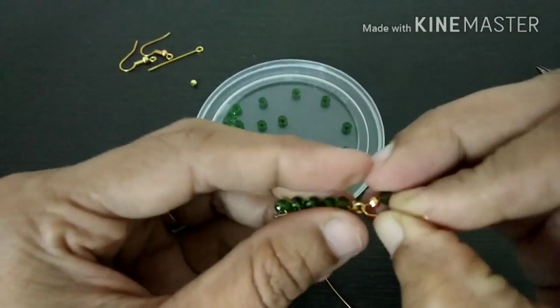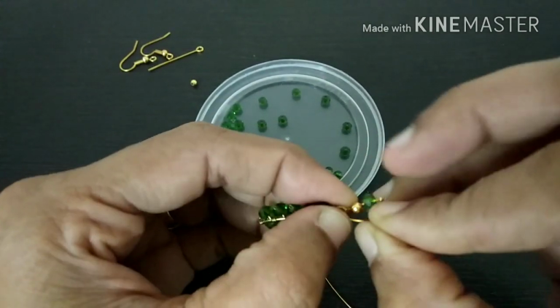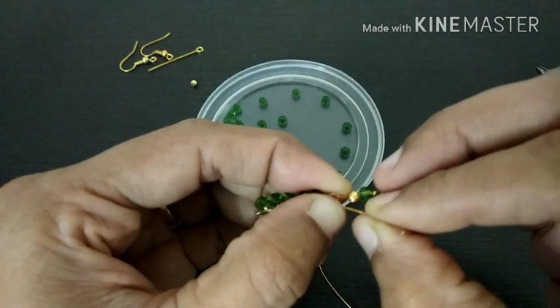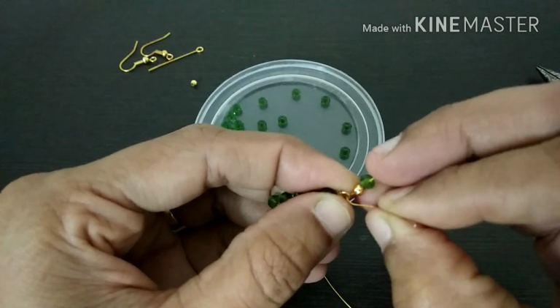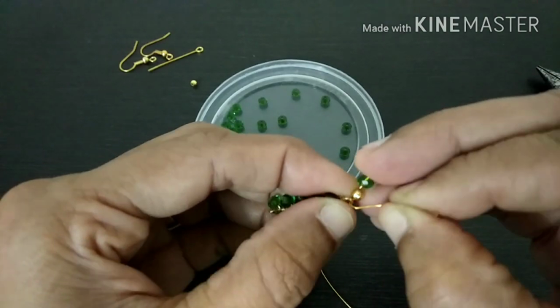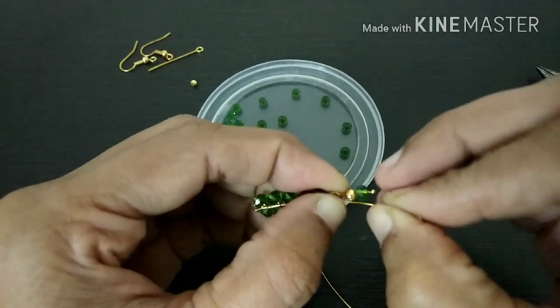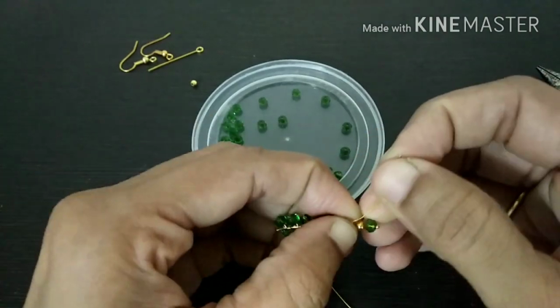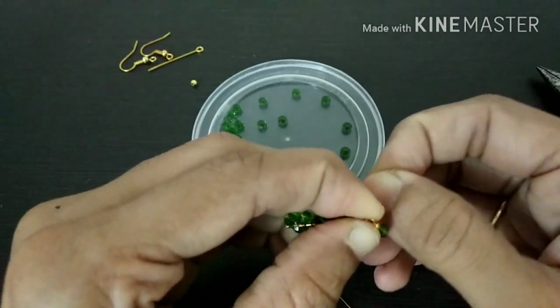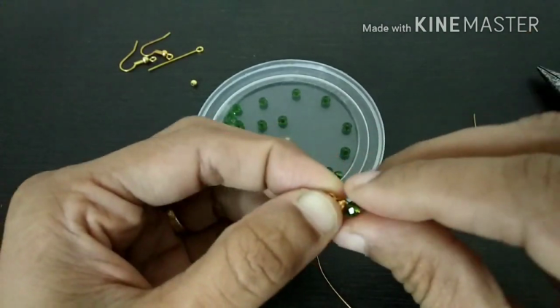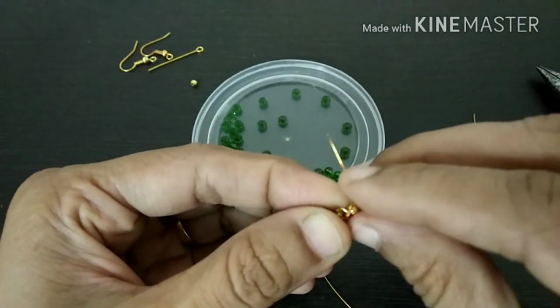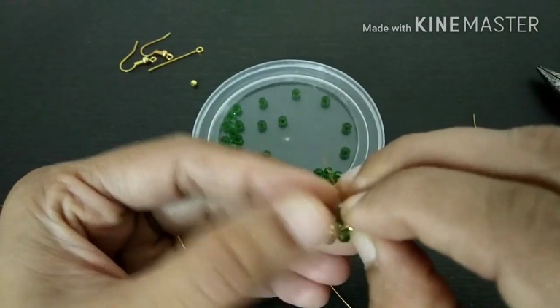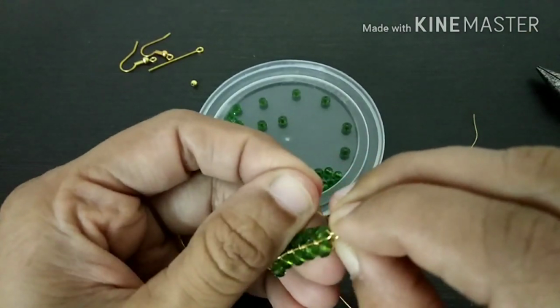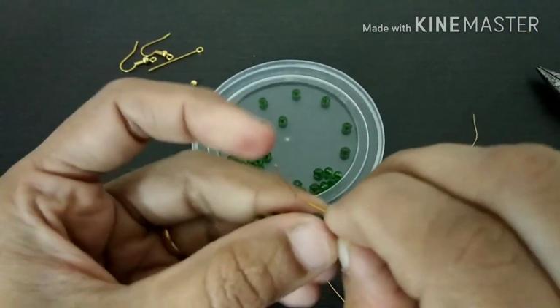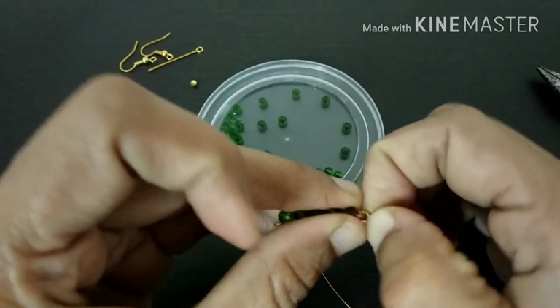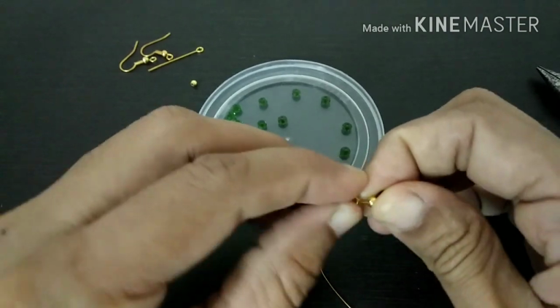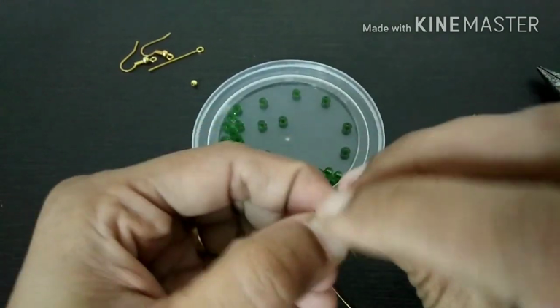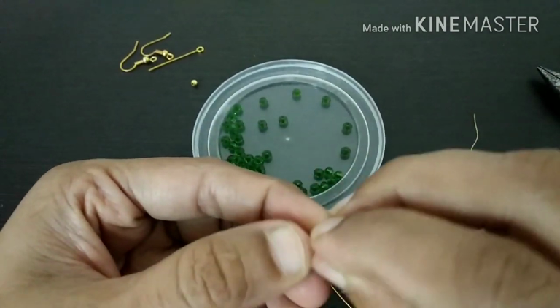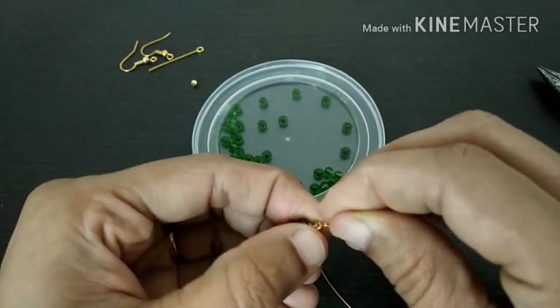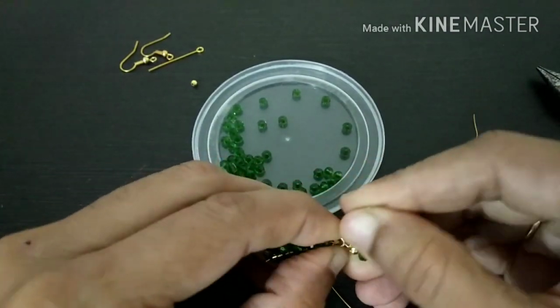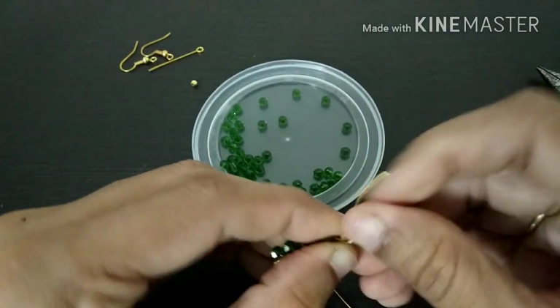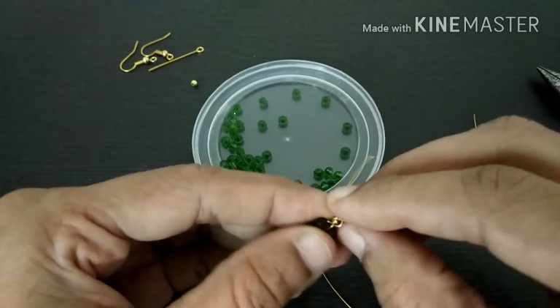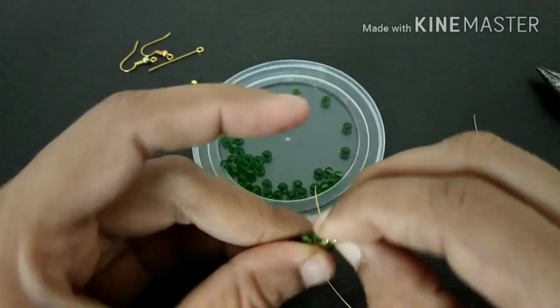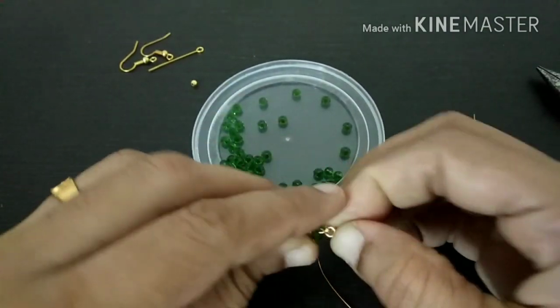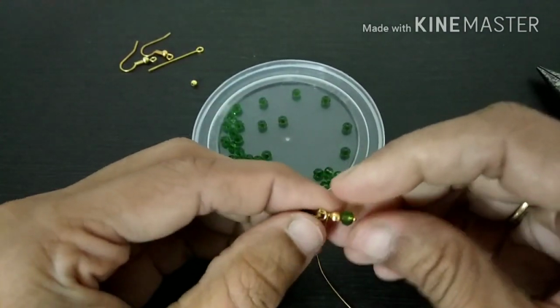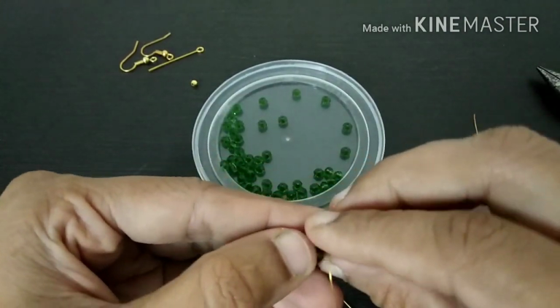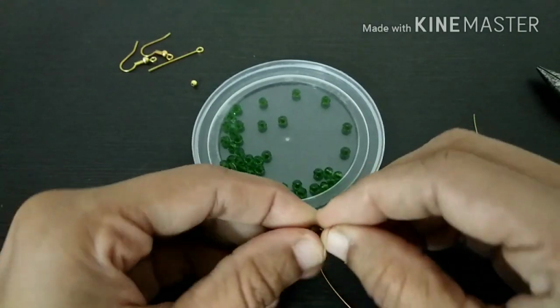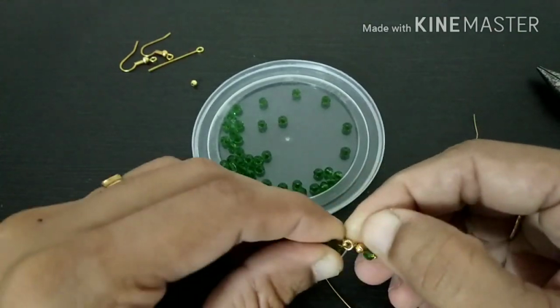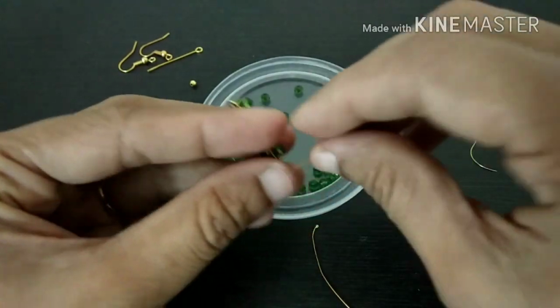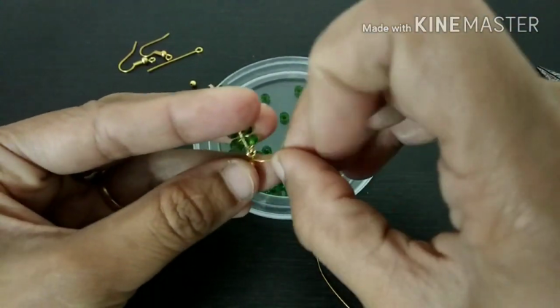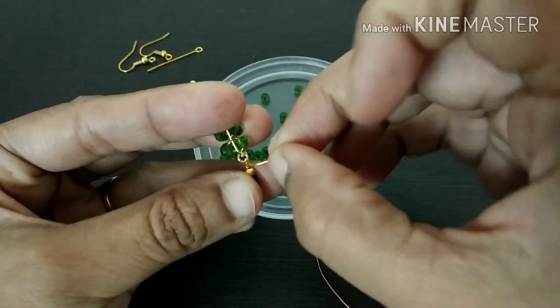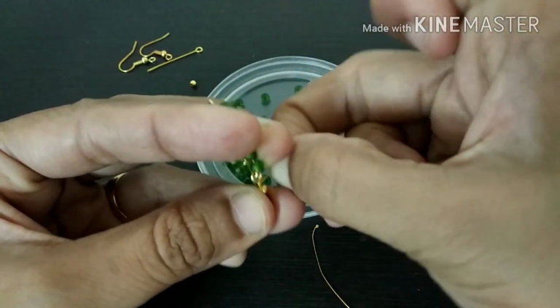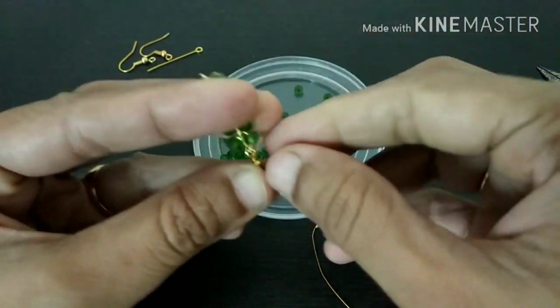Now the gold wire is a little more thick. Now we have to make the rest of the tree.